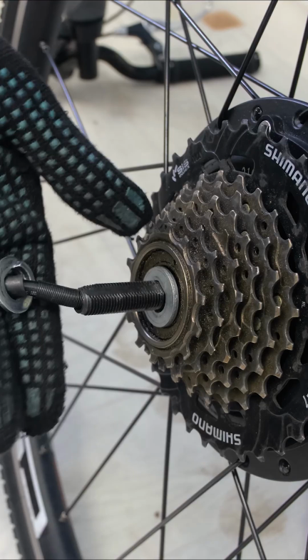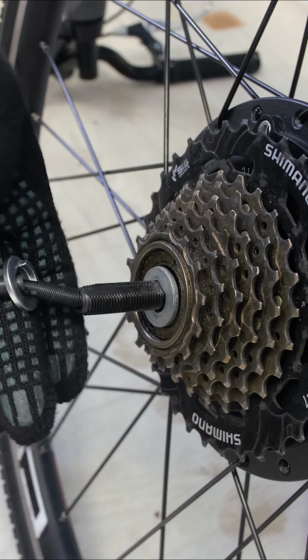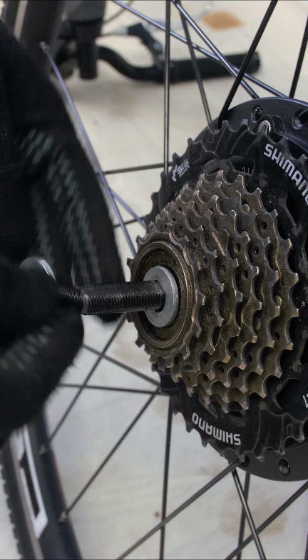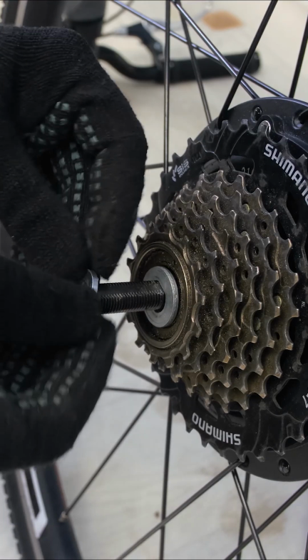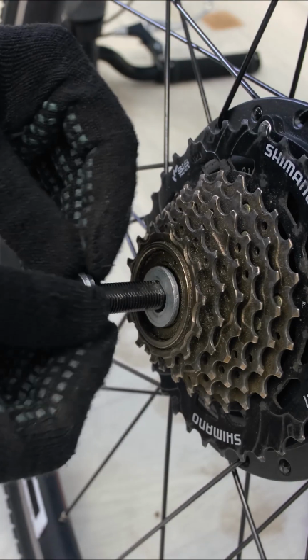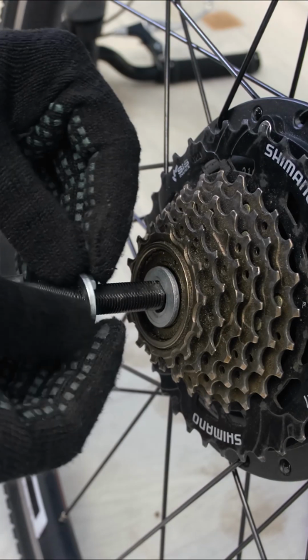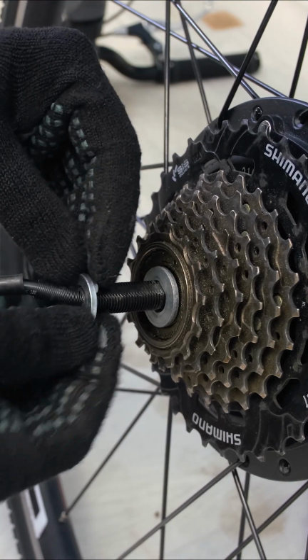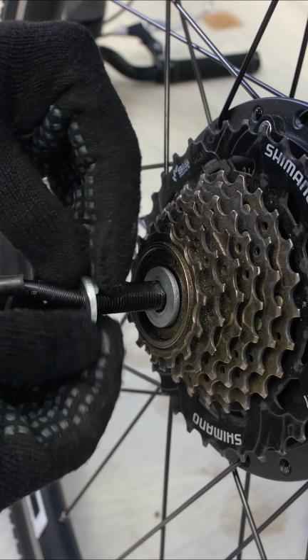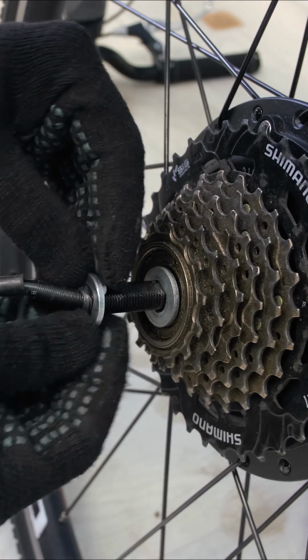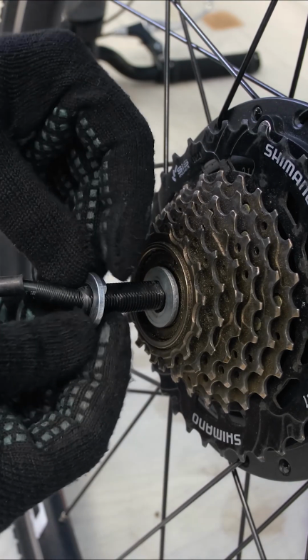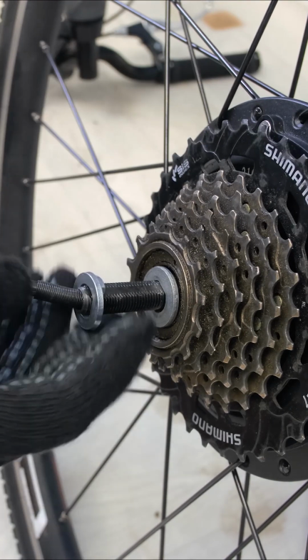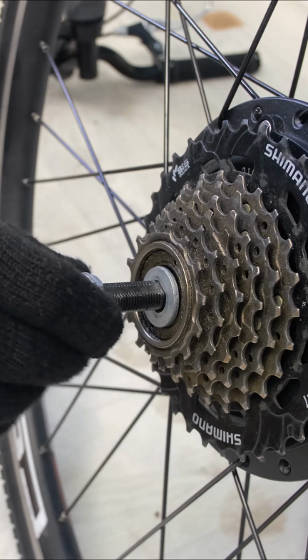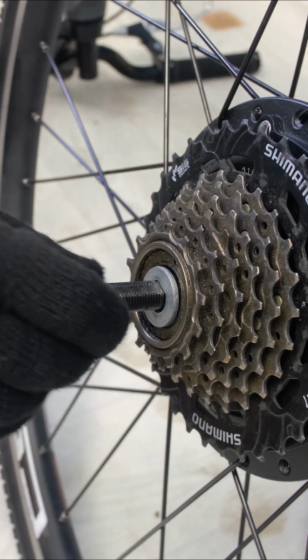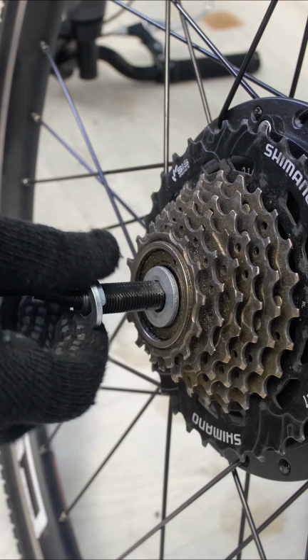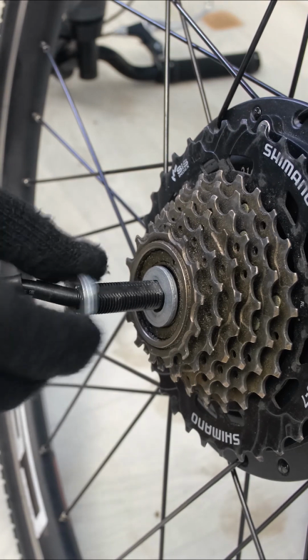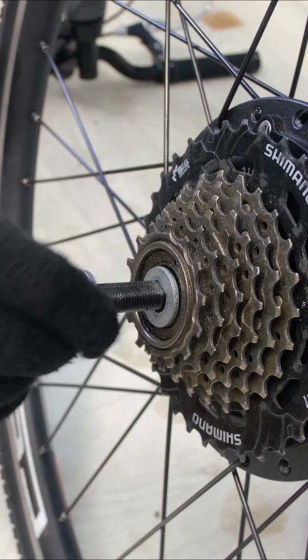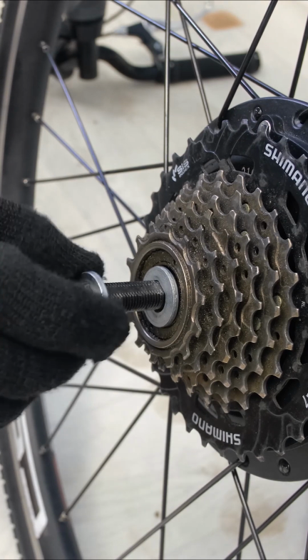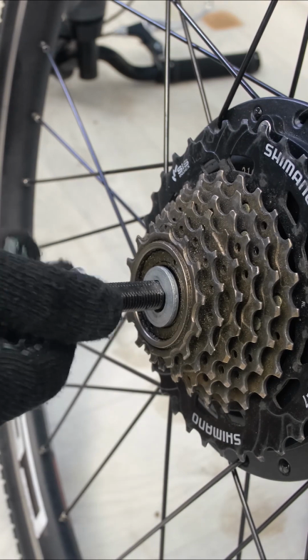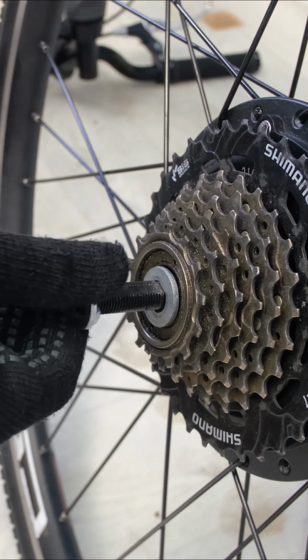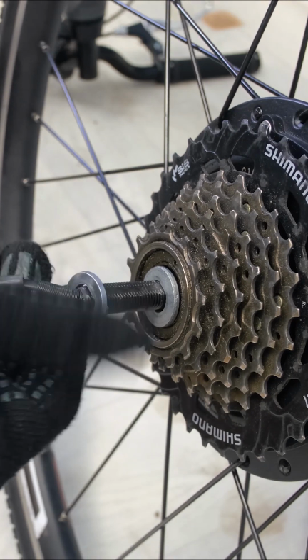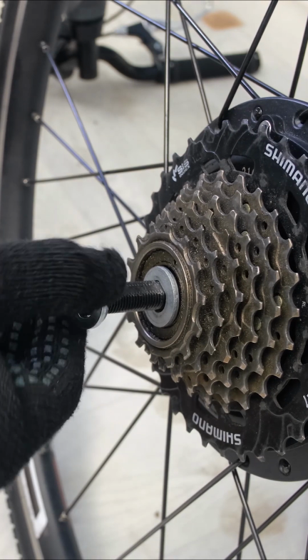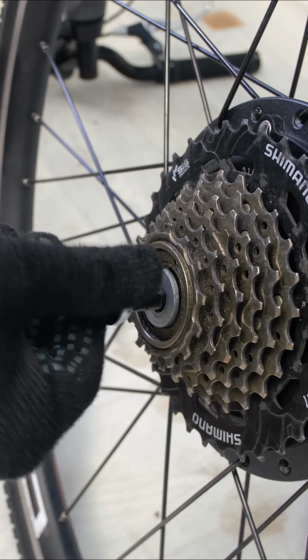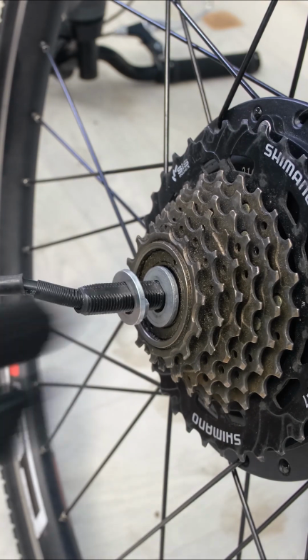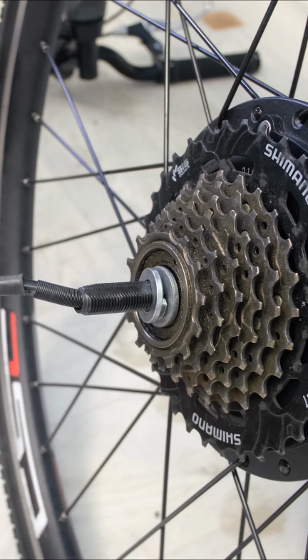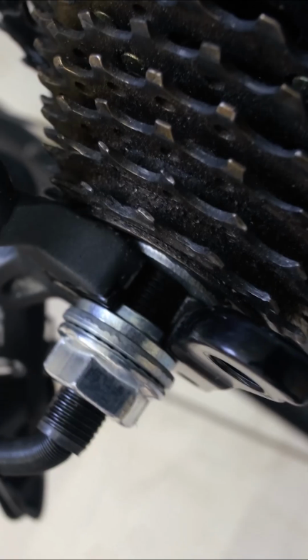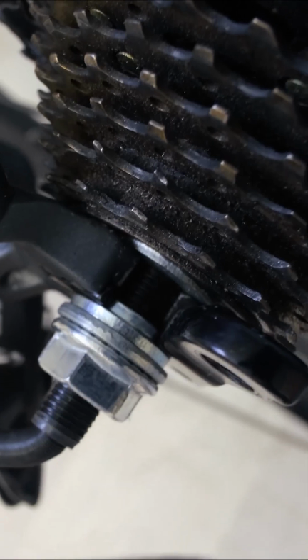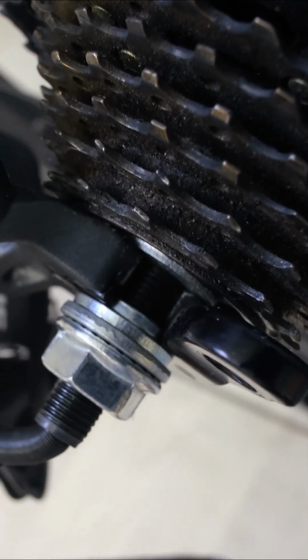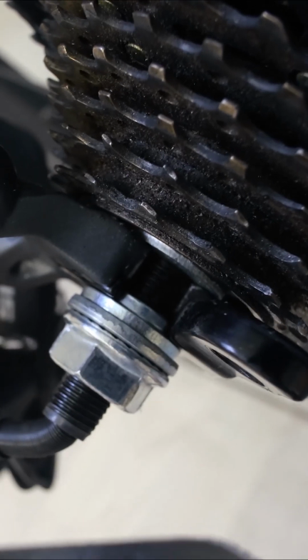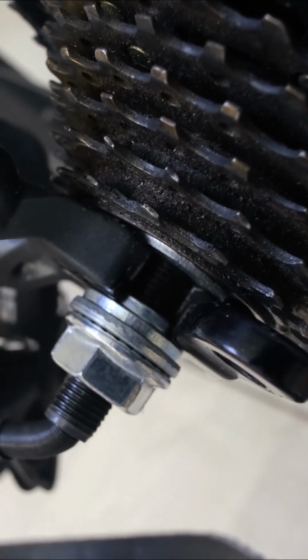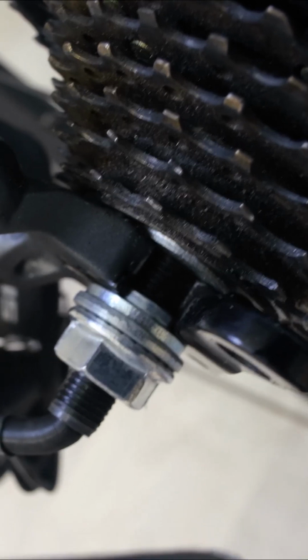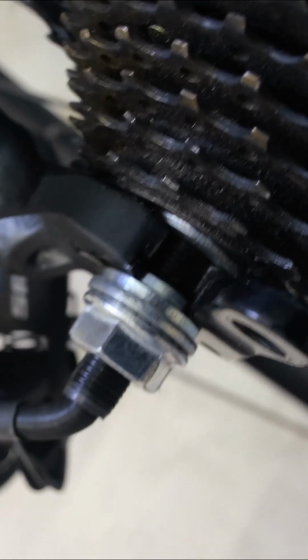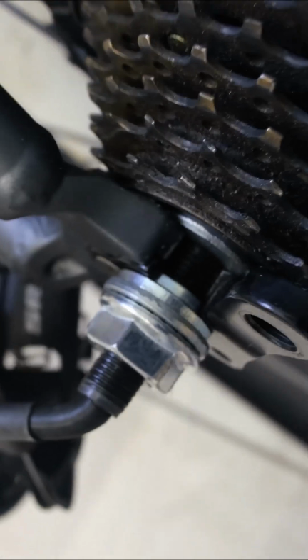Put washers and nuts onto the axle — one washer inside, two outside.